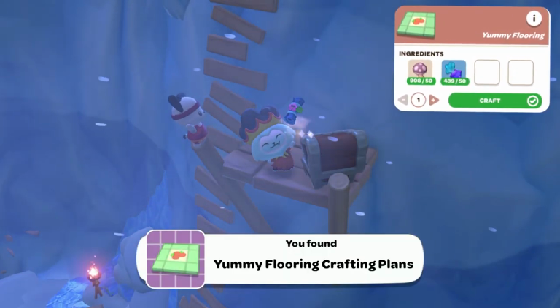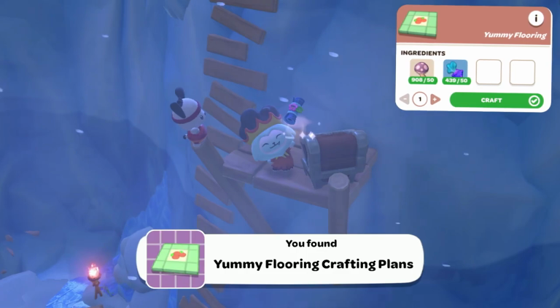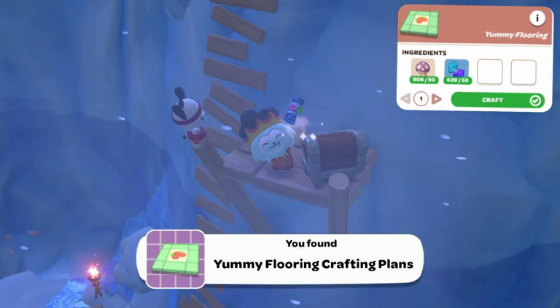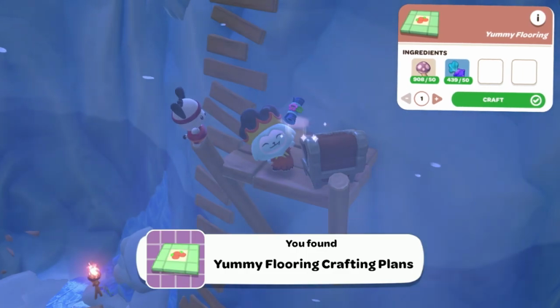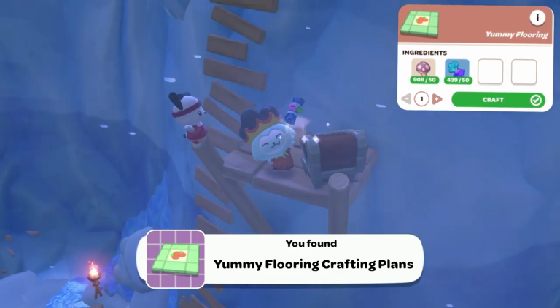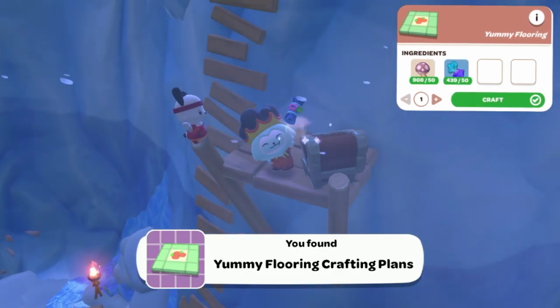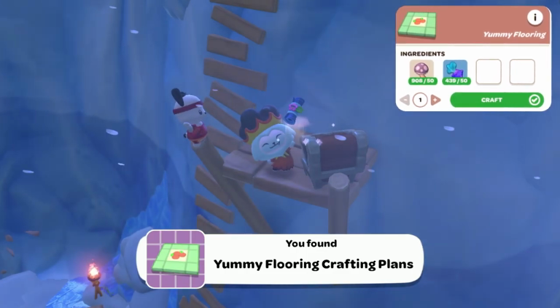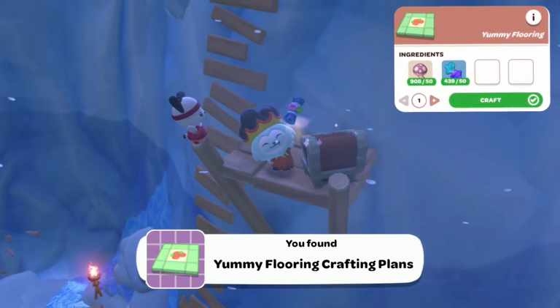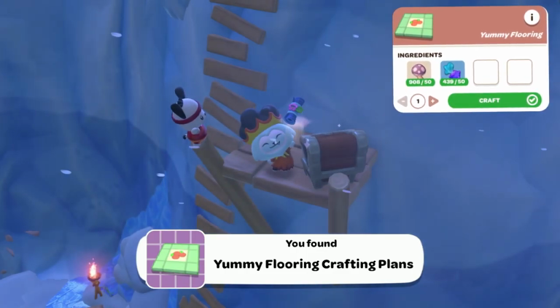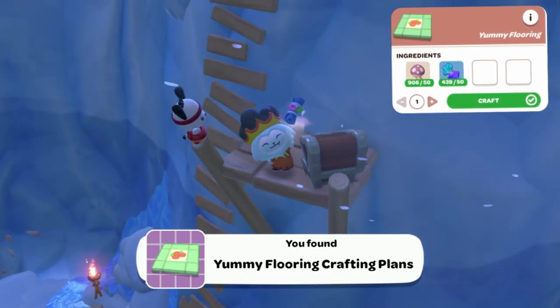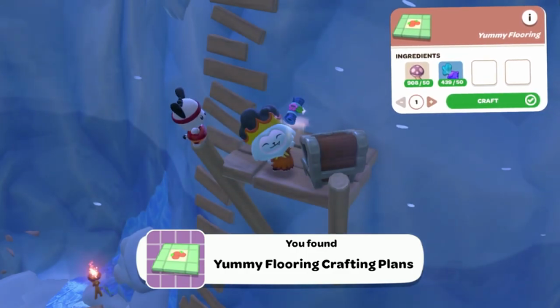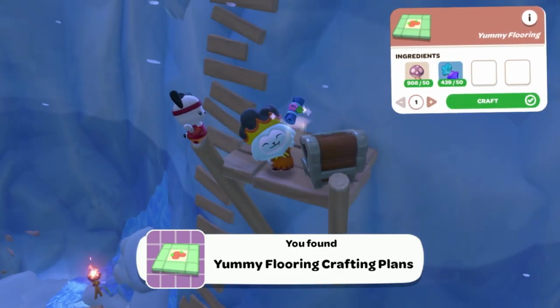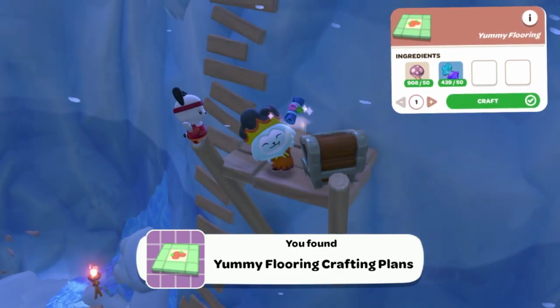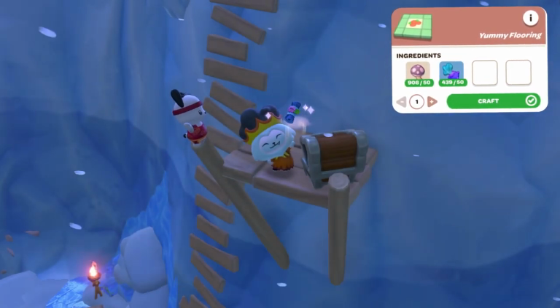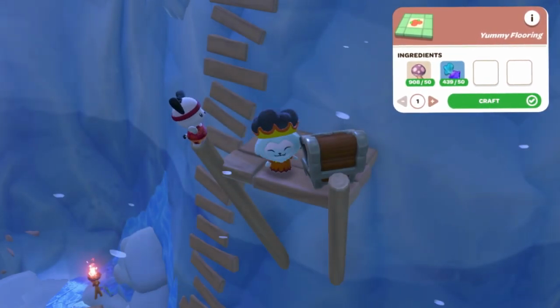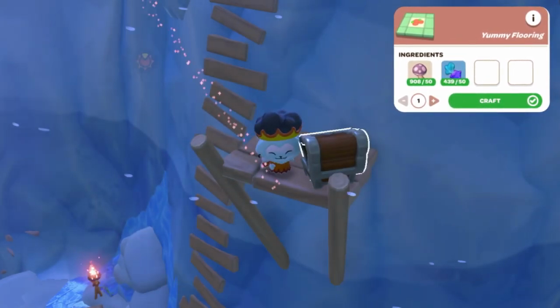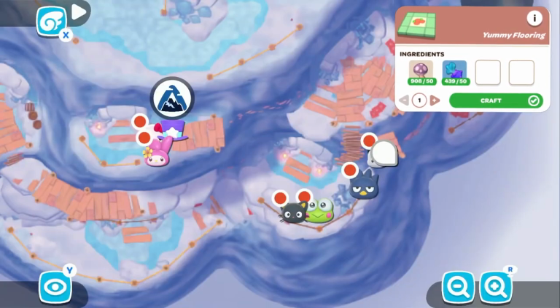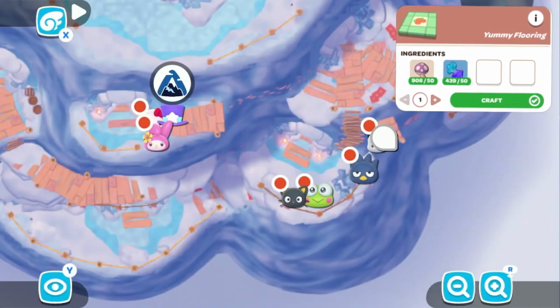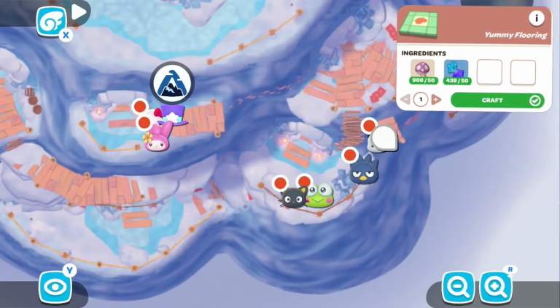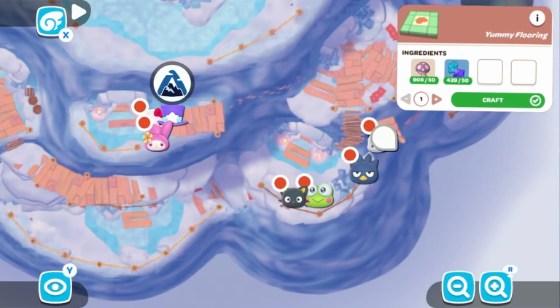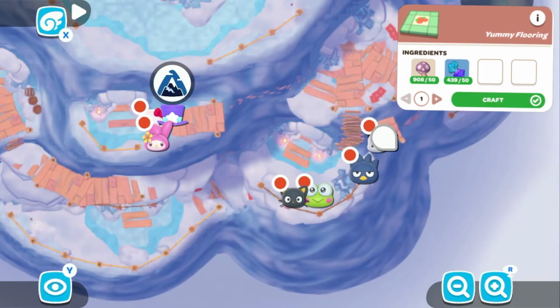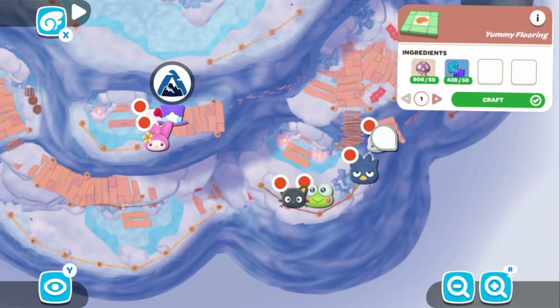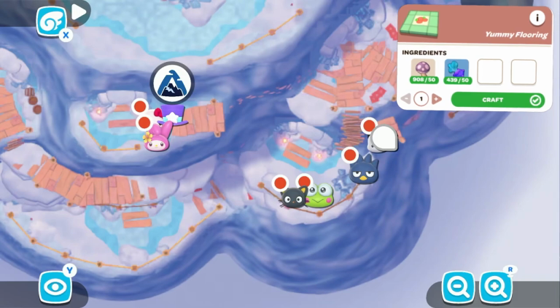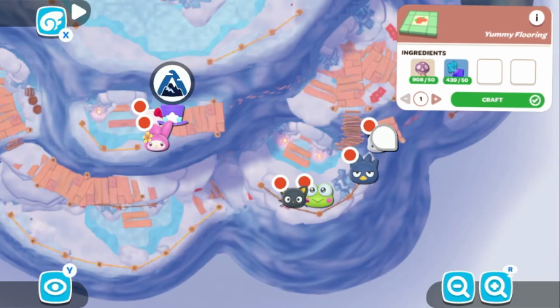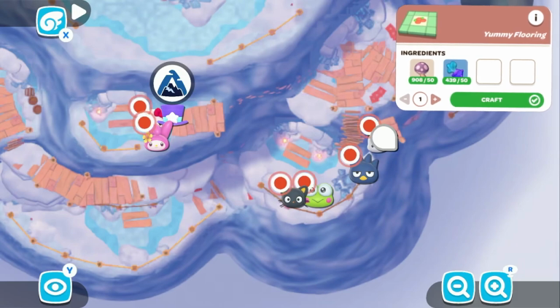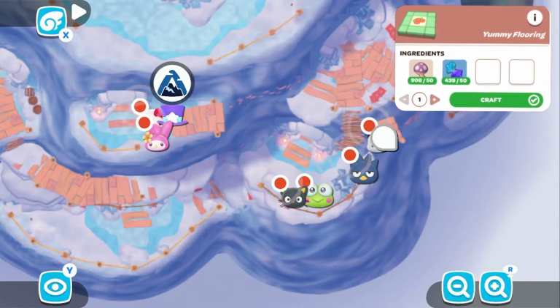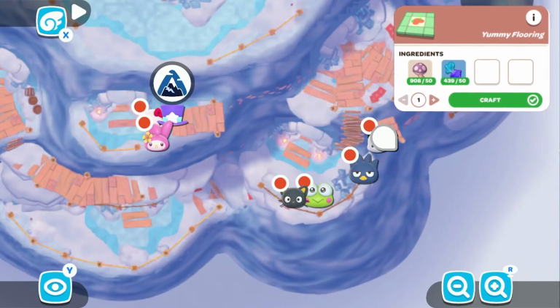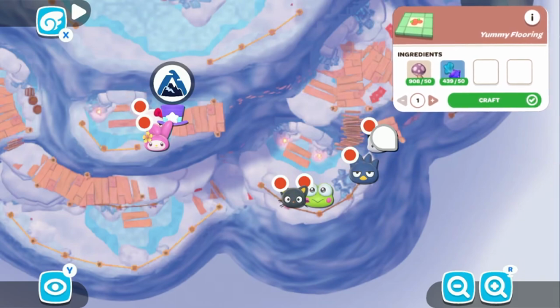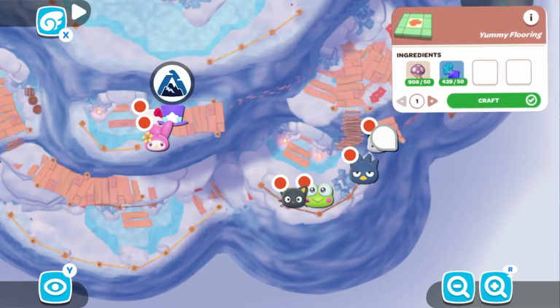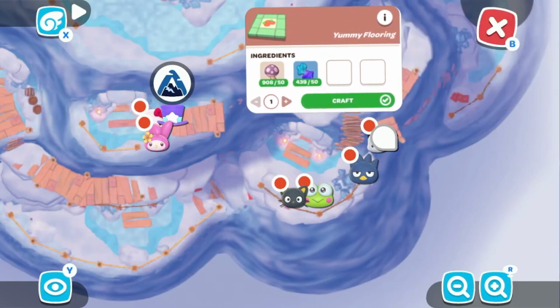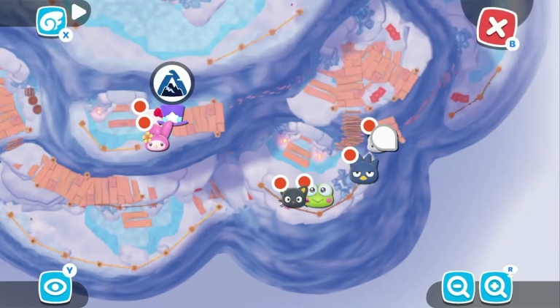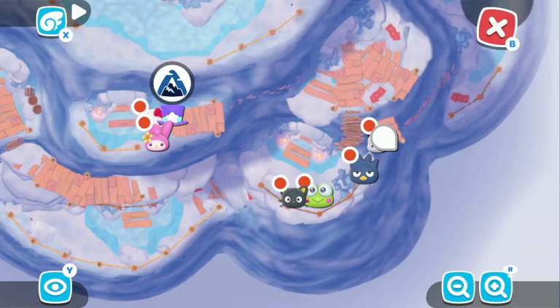The Yummy Flooring is next, and you can find that in a treasure chest around Icy Peak. In order to craft this, you're going to need 50 mushrooms and 50 spinips.